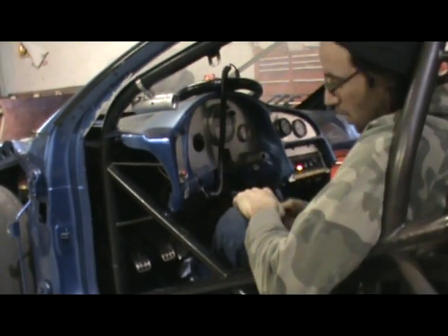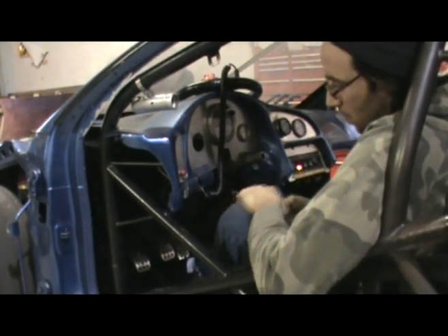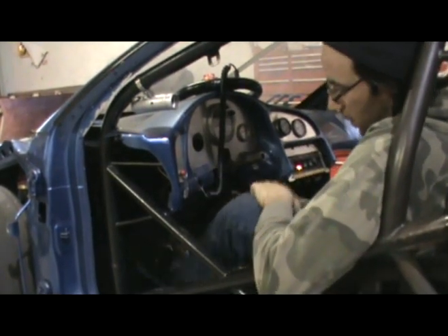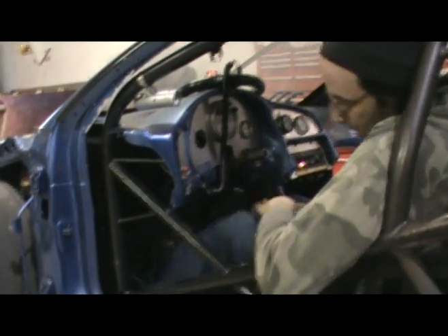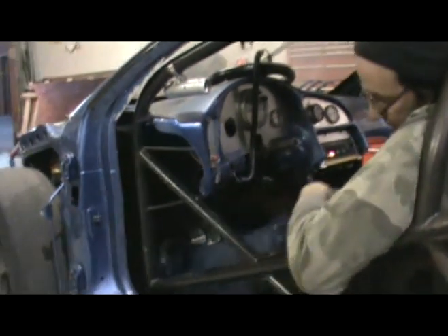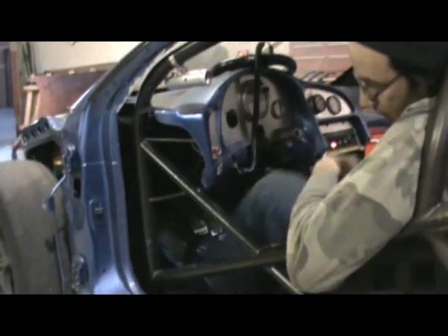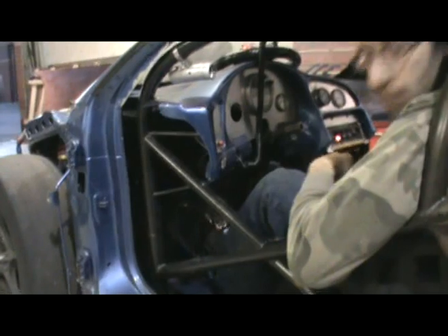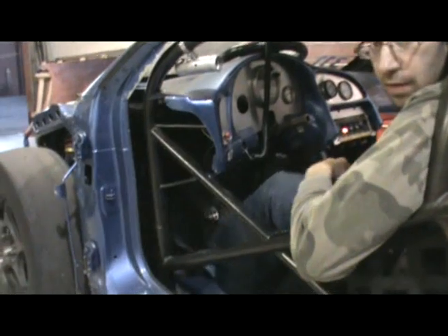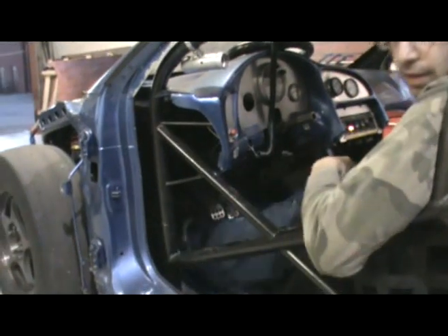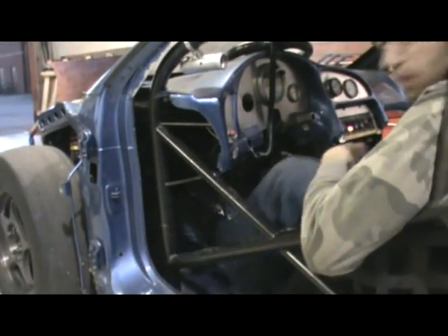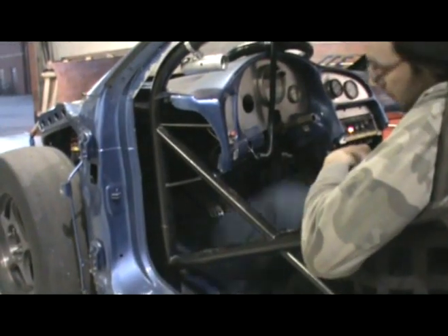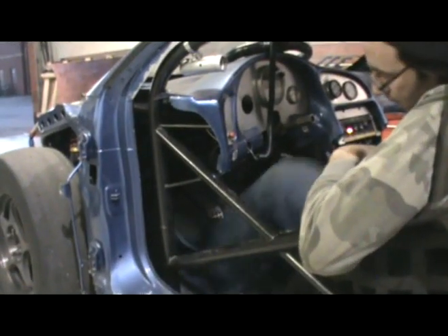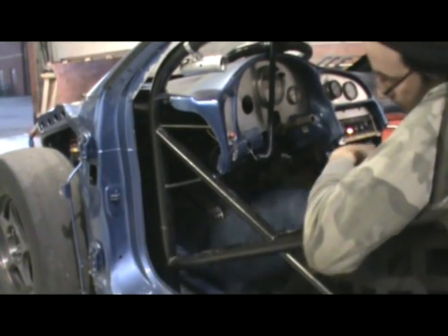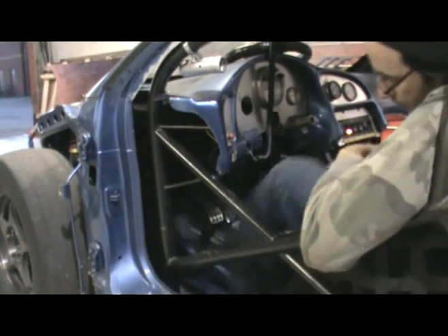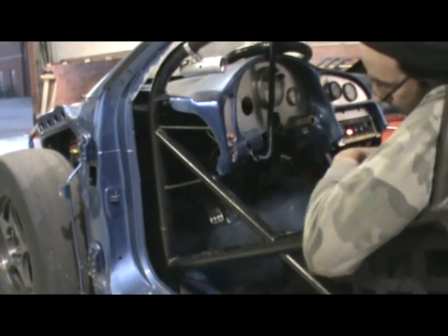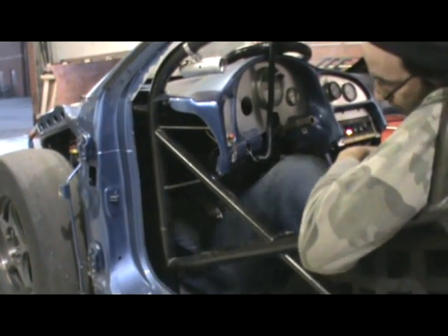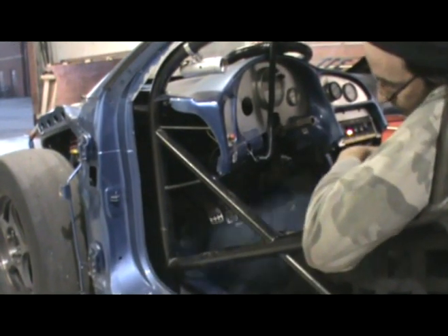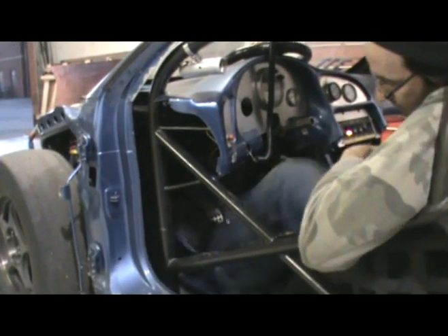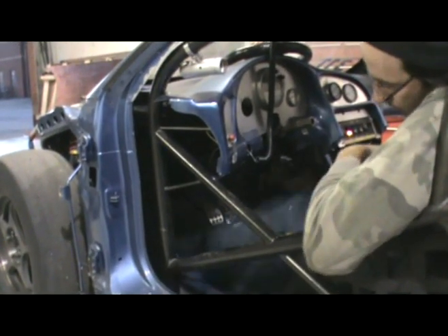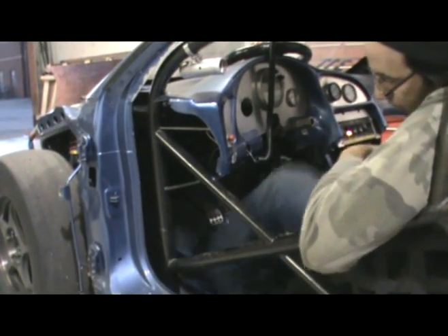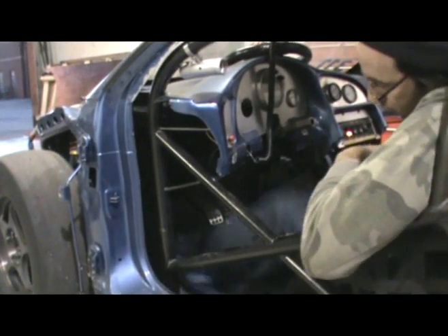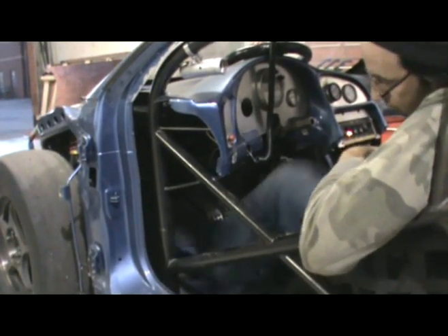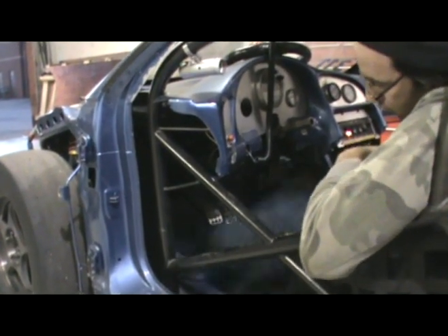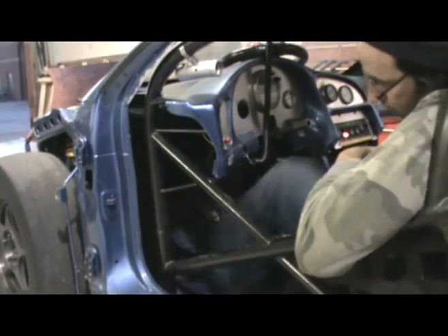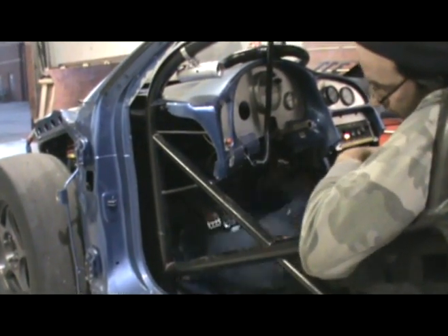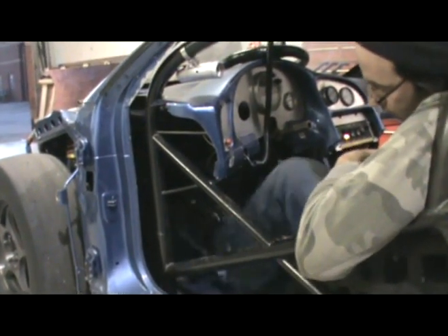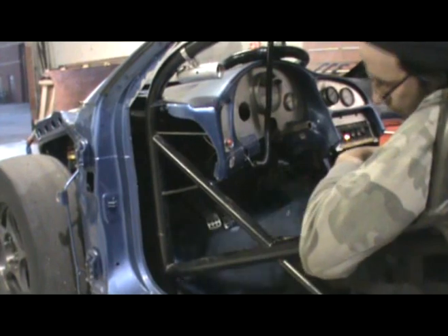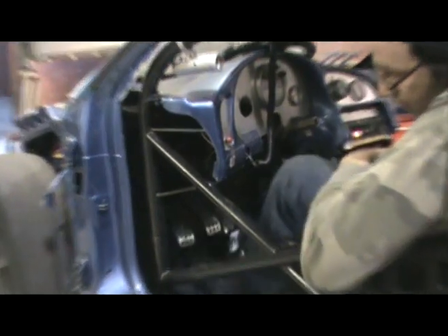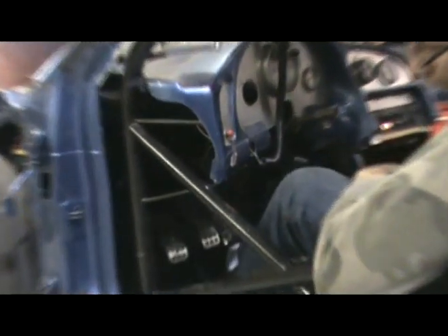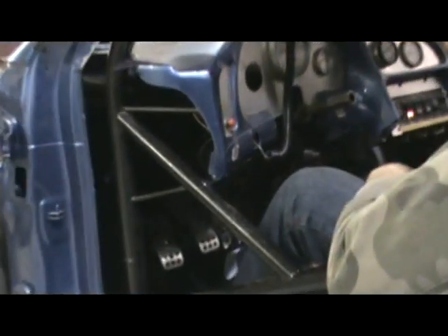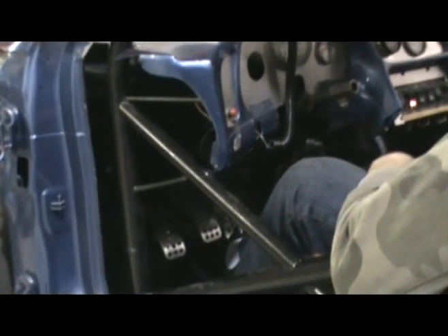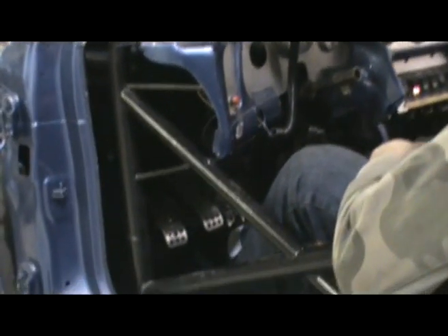So basically, as you can see right here, I'm hitting the clutch — you see how fast it disengages?